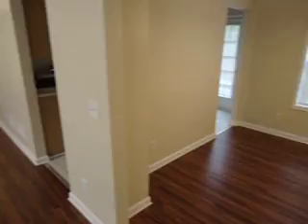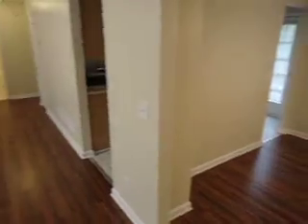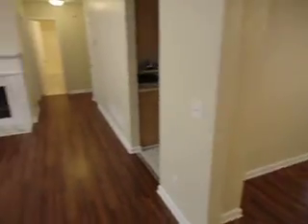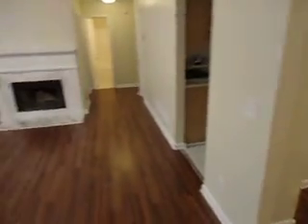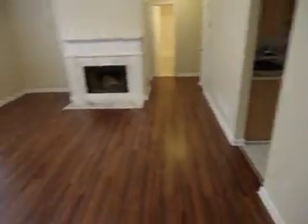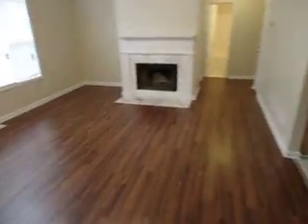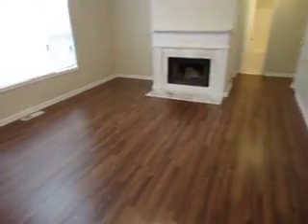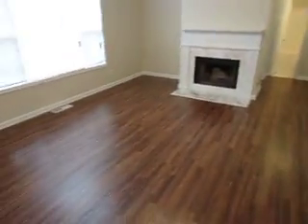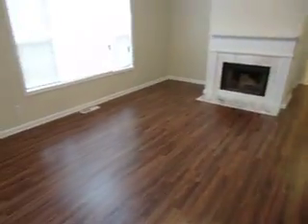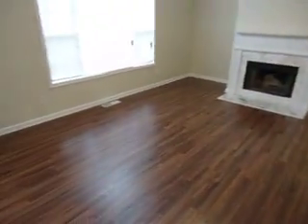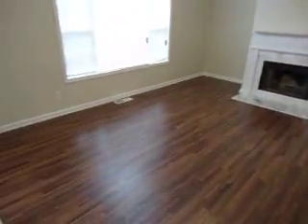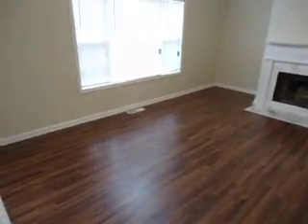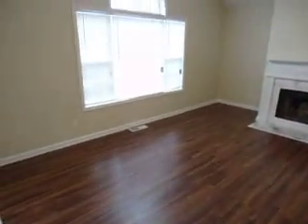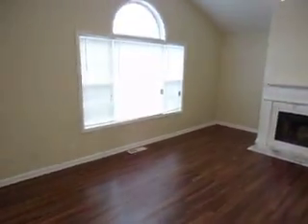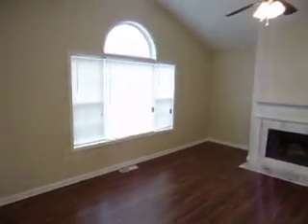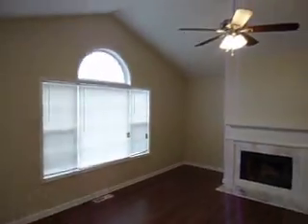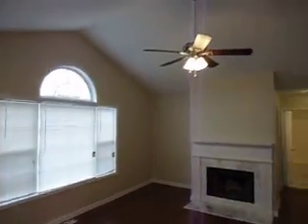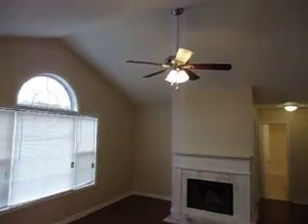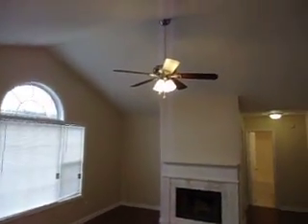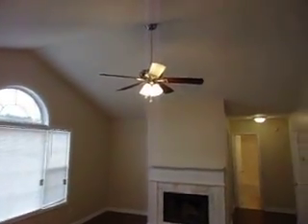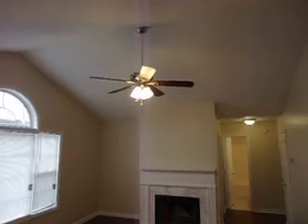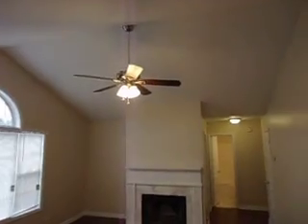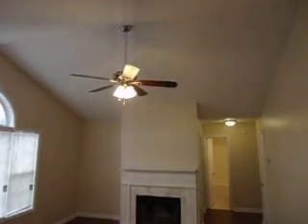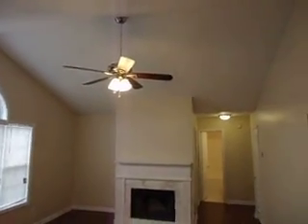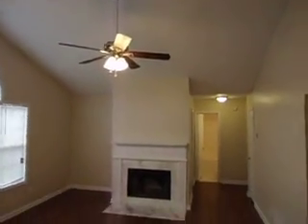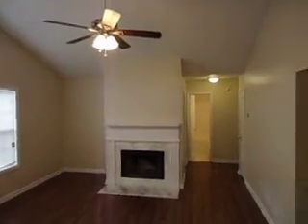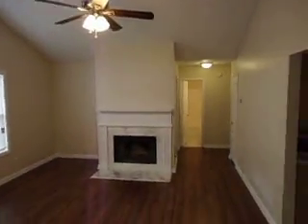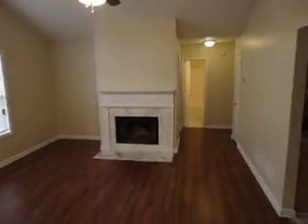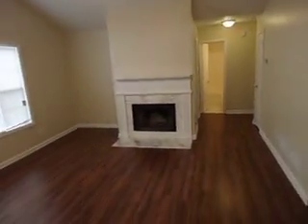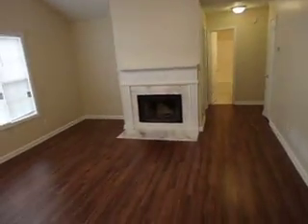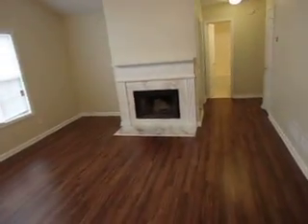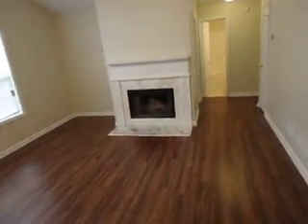You come up and here in the den you've got a huge den with new laminate, a large 52-inch ceiling fan, and a fireplace.